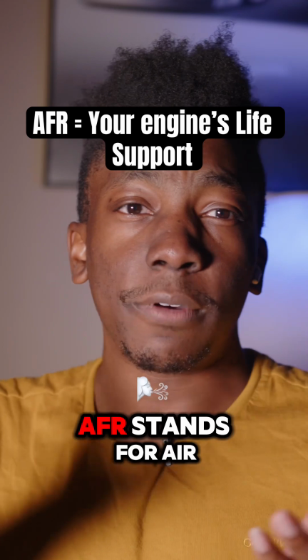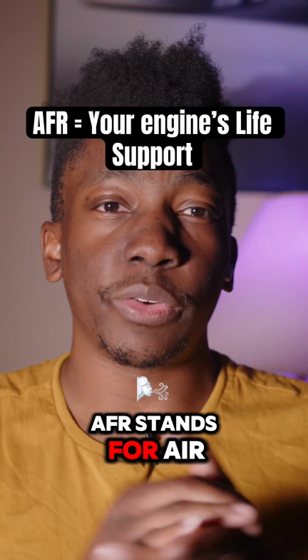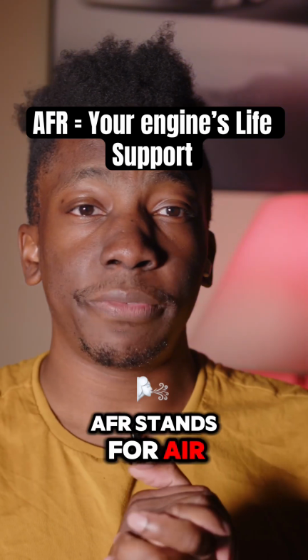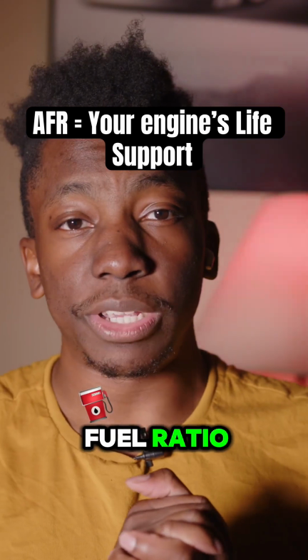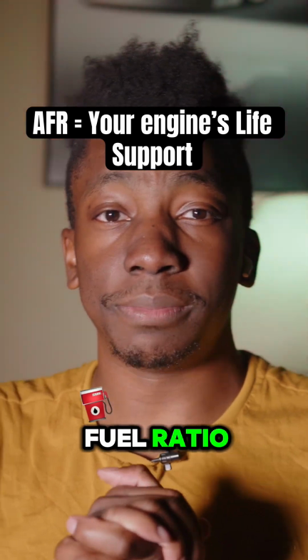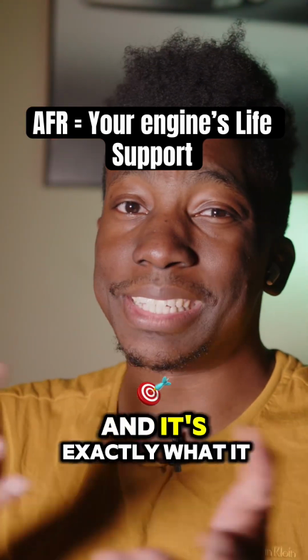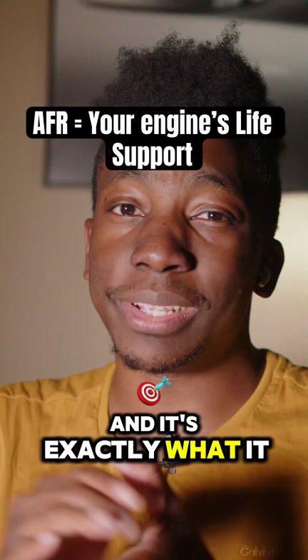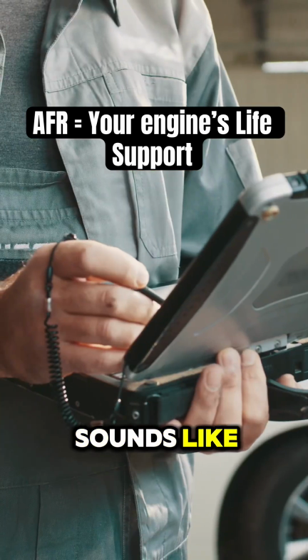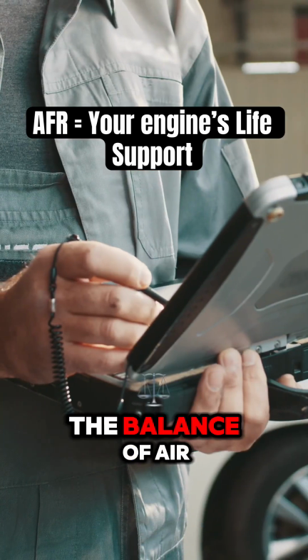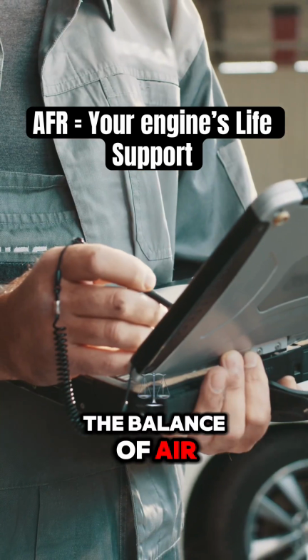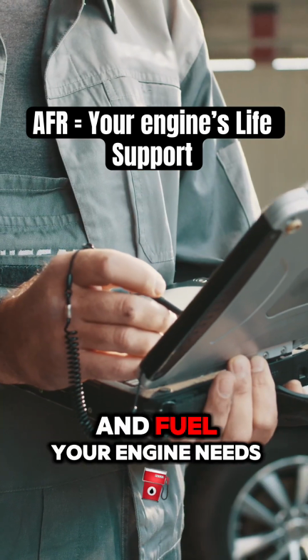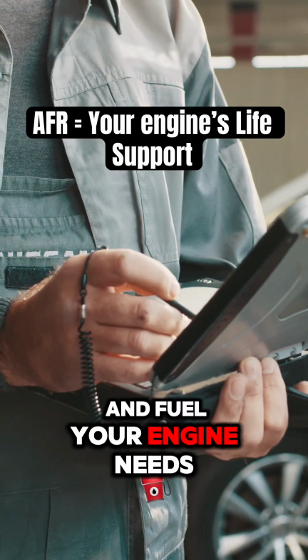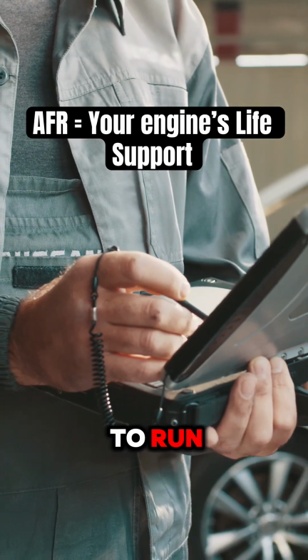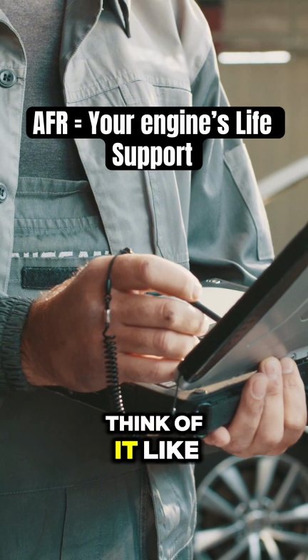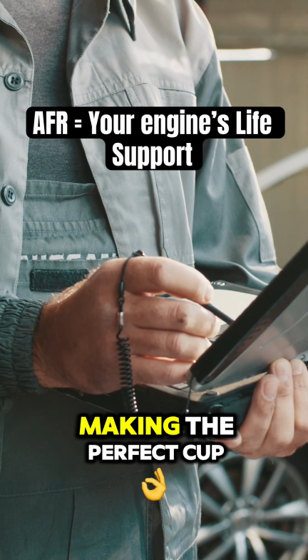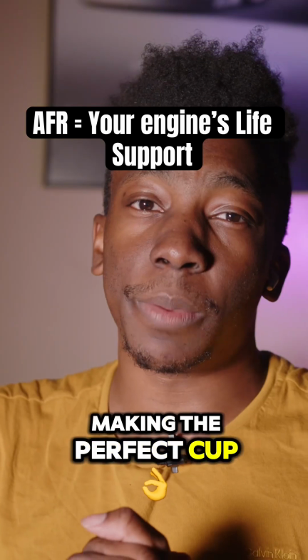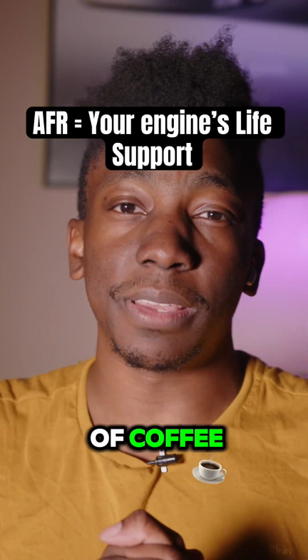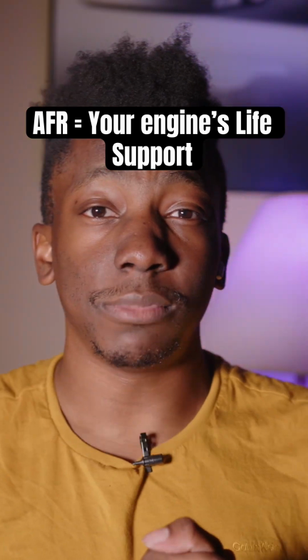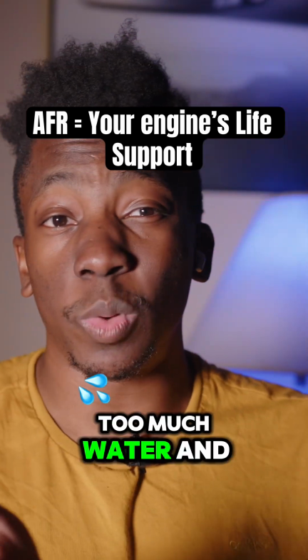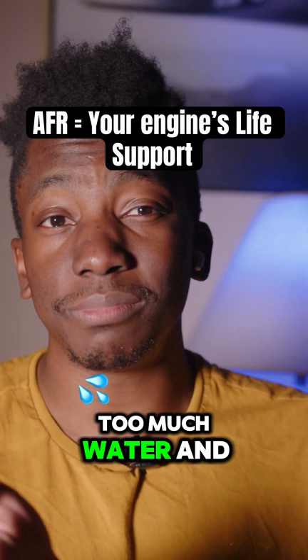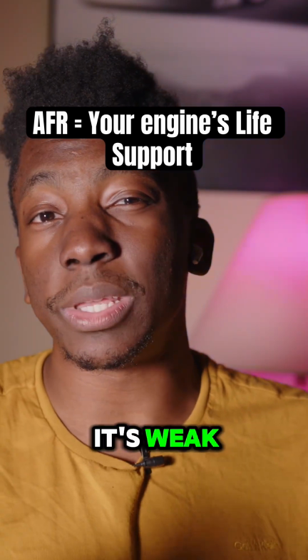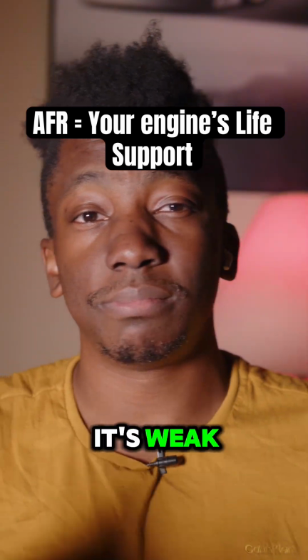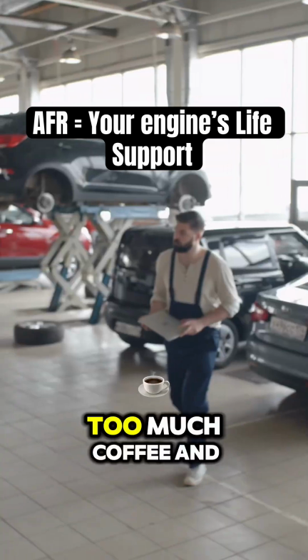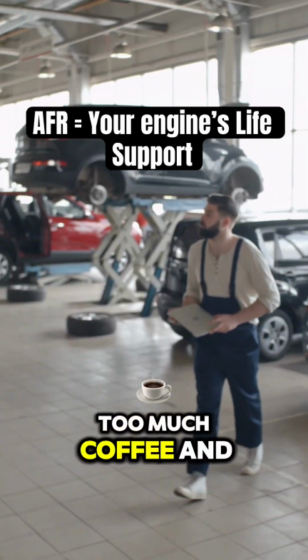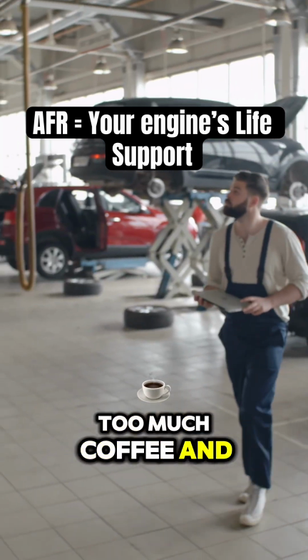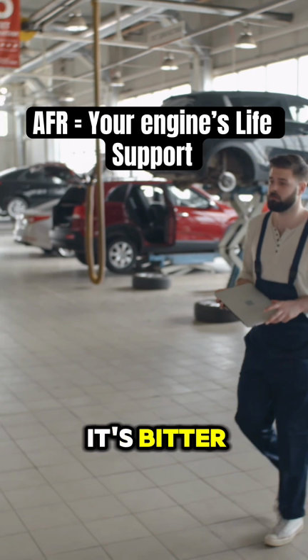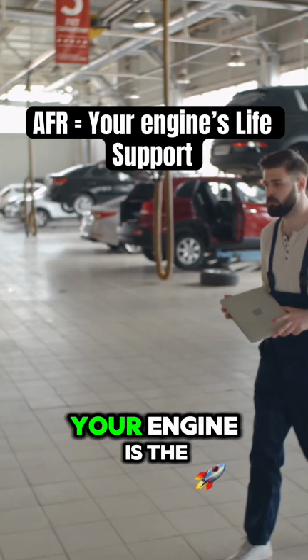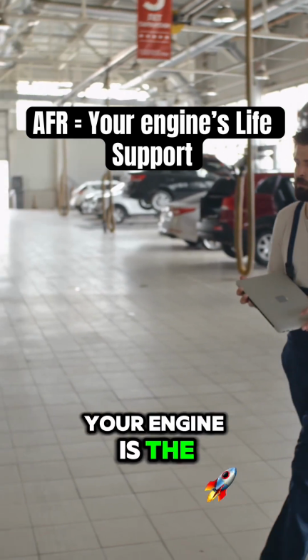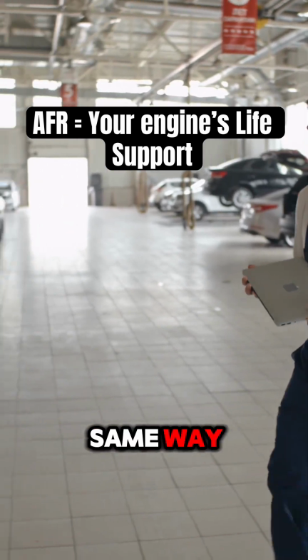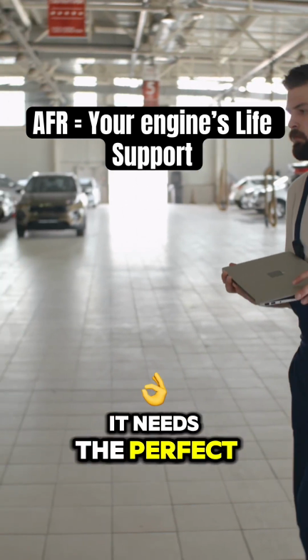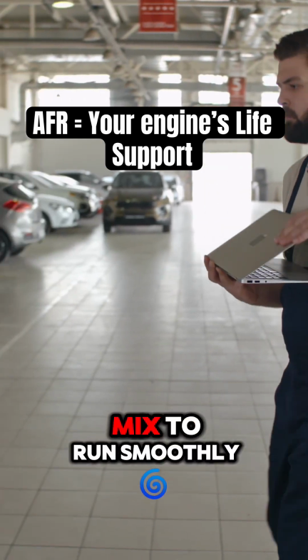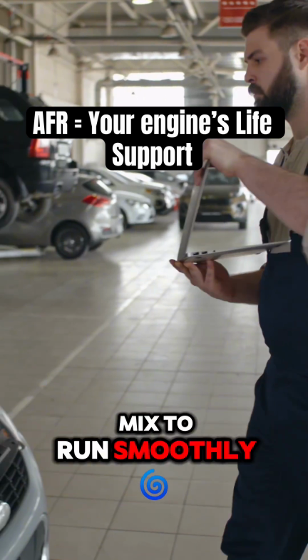AFR stands for air fuel ratio, and it's exactly what it sounds like — the balance of air and fuel your engine needs to run. Think of it like making the perfect cup of coffee. Too much water and it's weak. Too much coffee and it's bitter. Your engine is the same way; it needs the perfect mix to run smoothly.